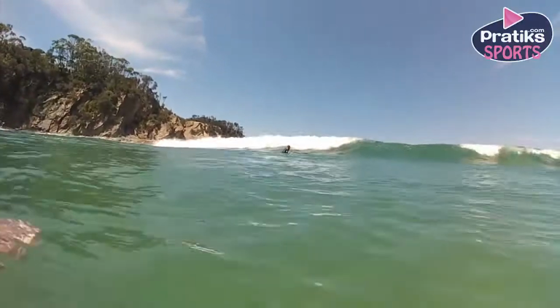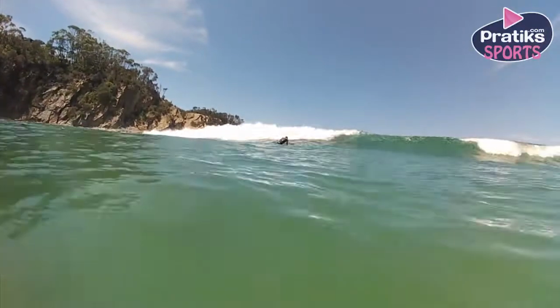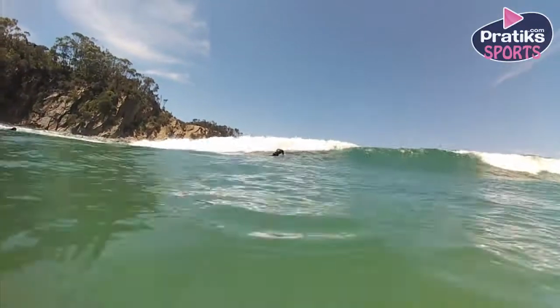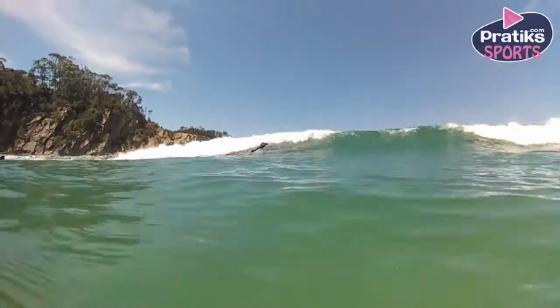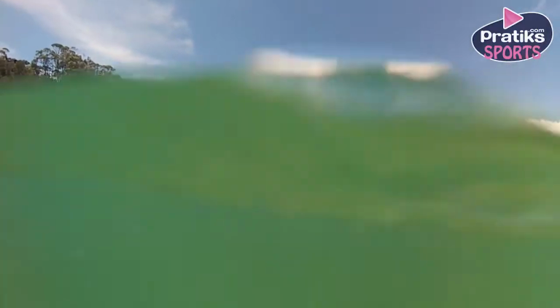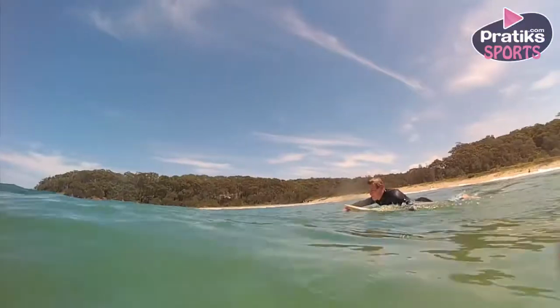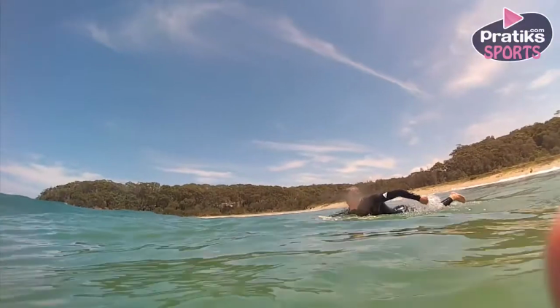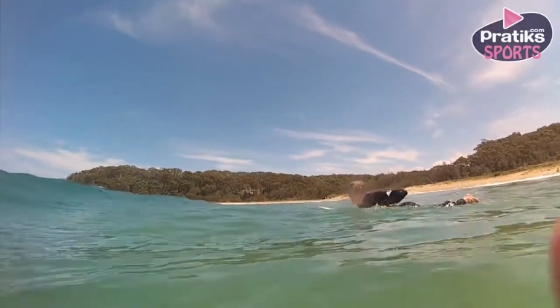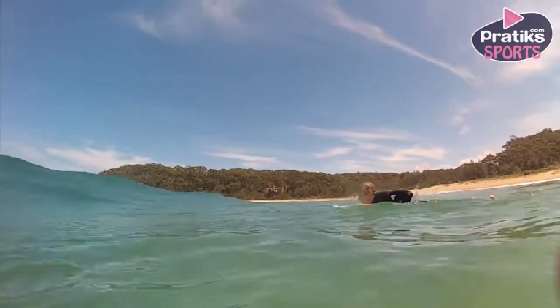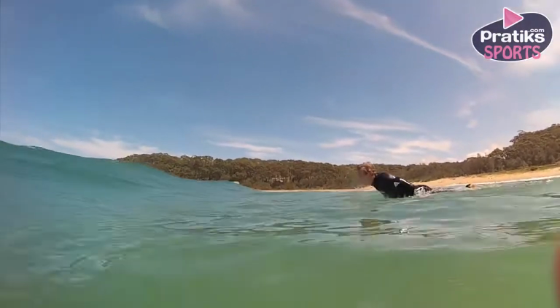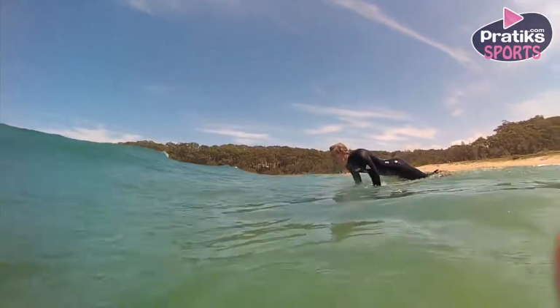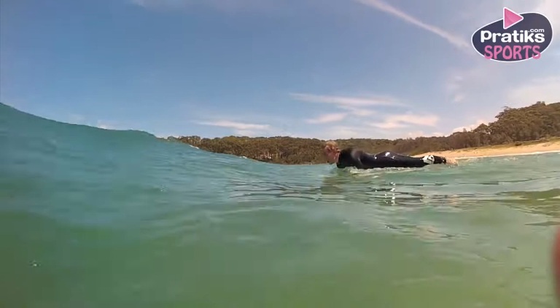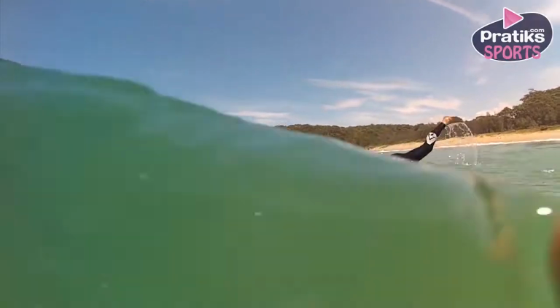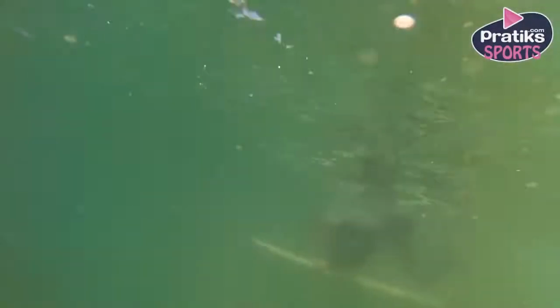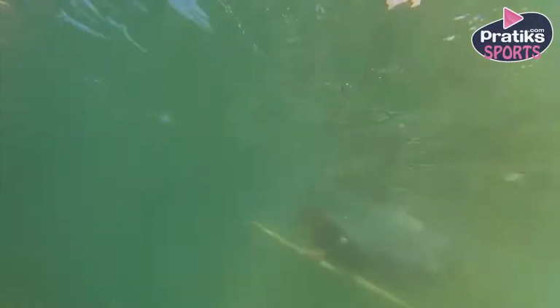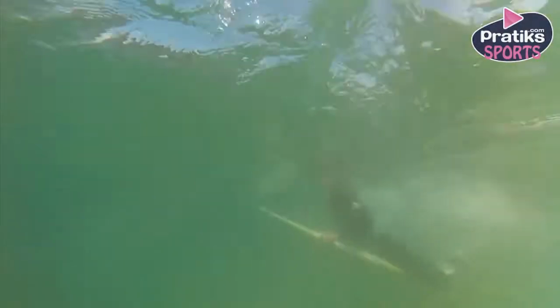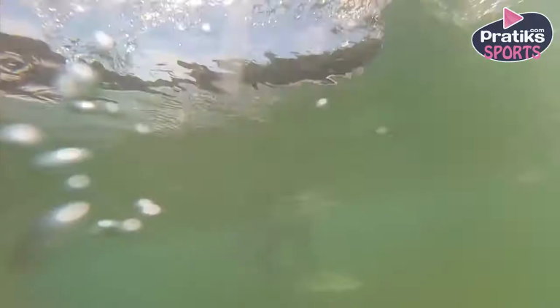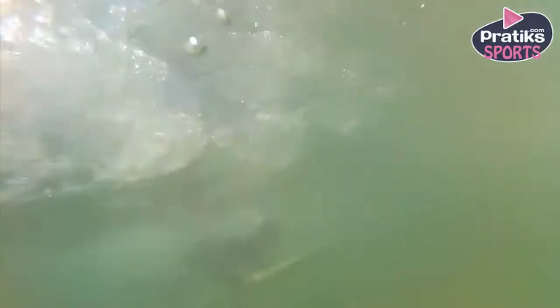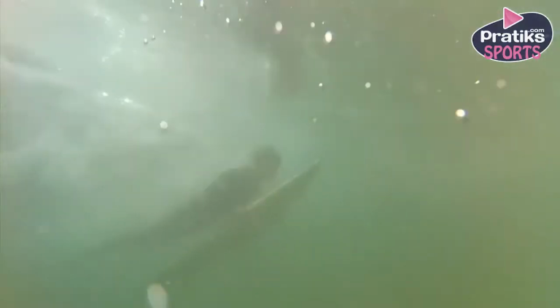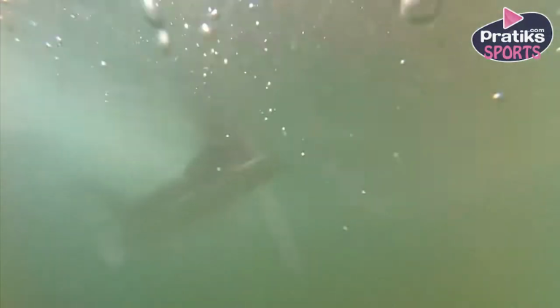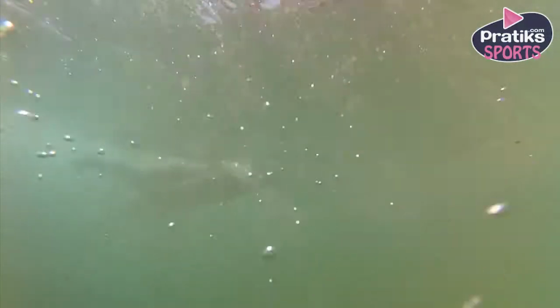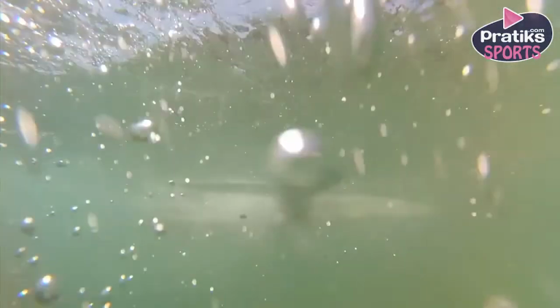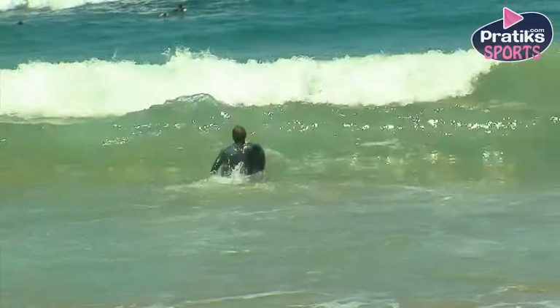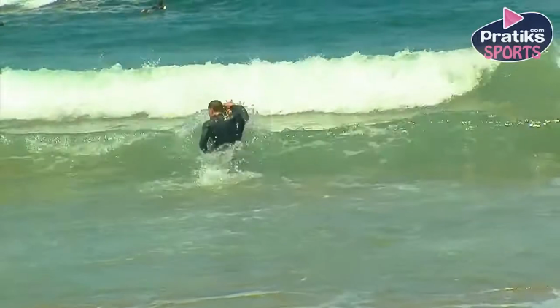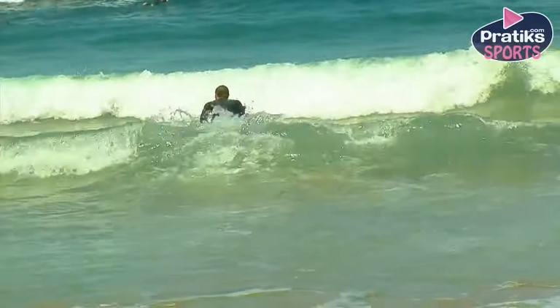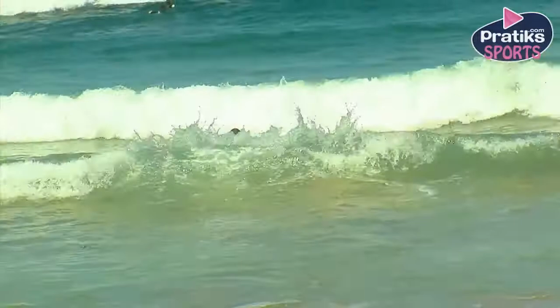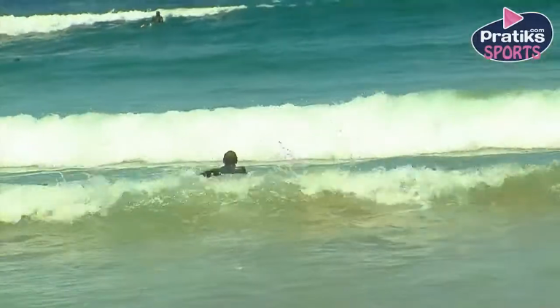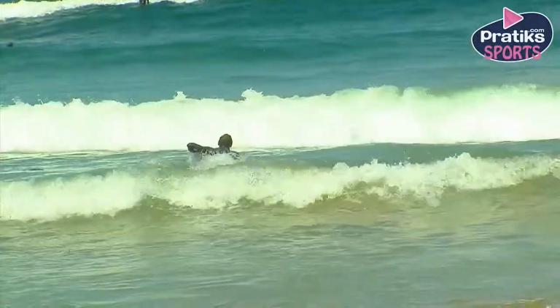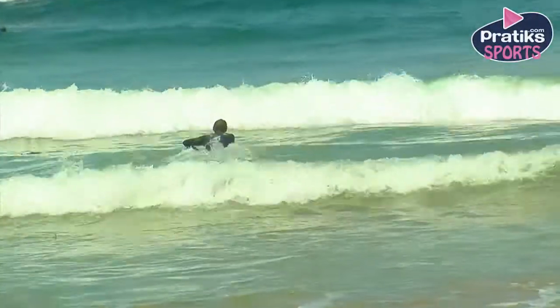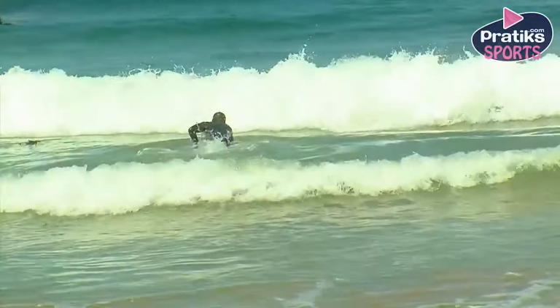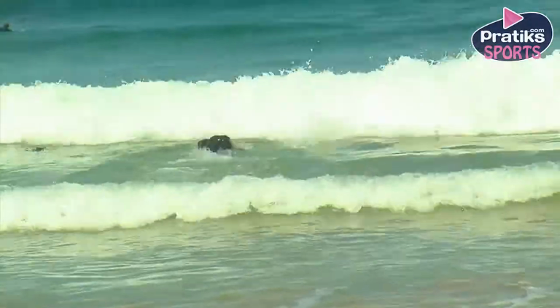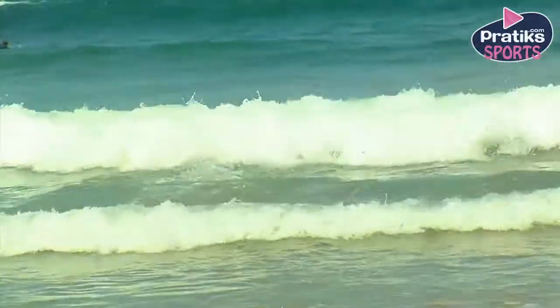Duck diving on a bodyboard is very similar to duck diving on a surfboard. First, push down on the rails of the board until it is completely submerged and your arms are fully extended.